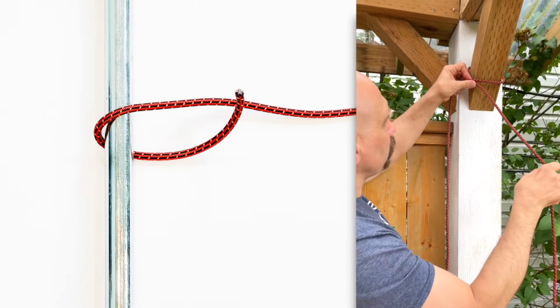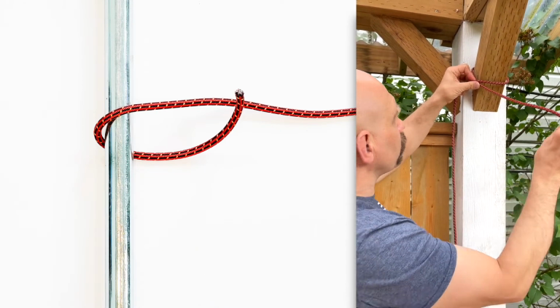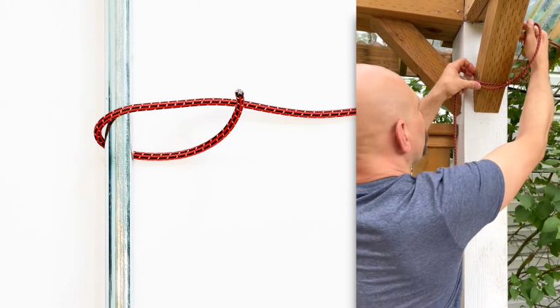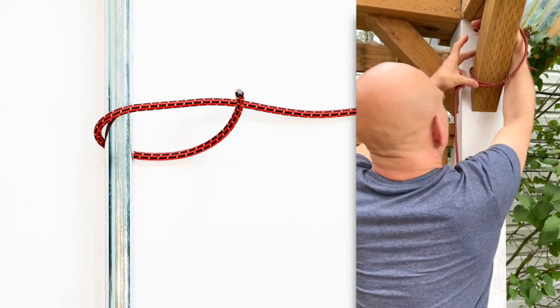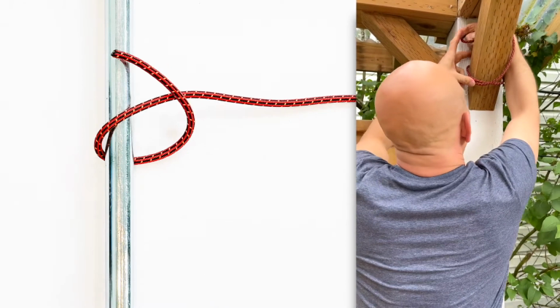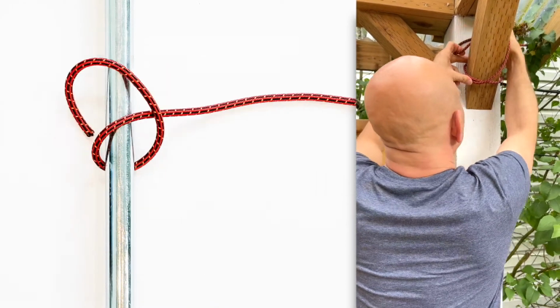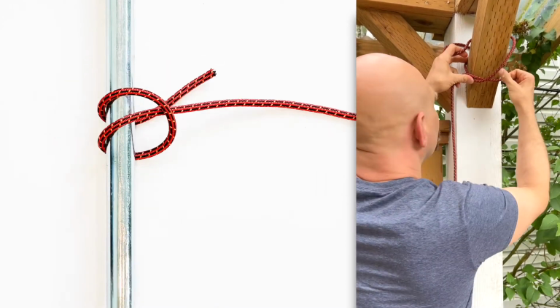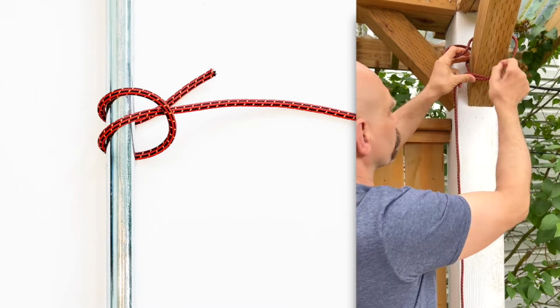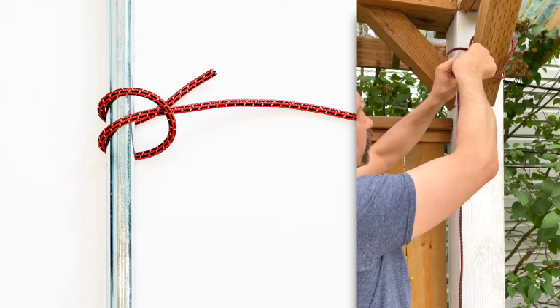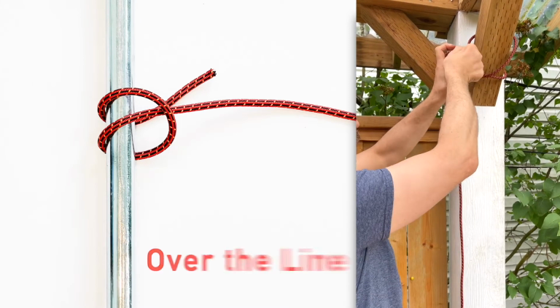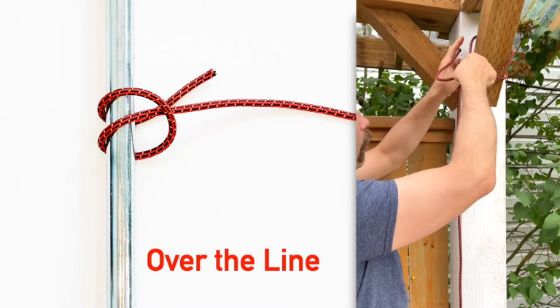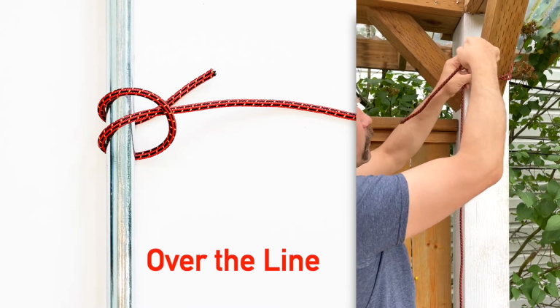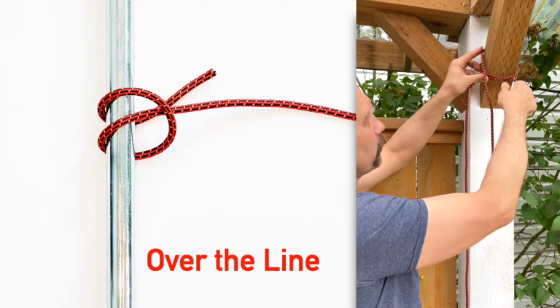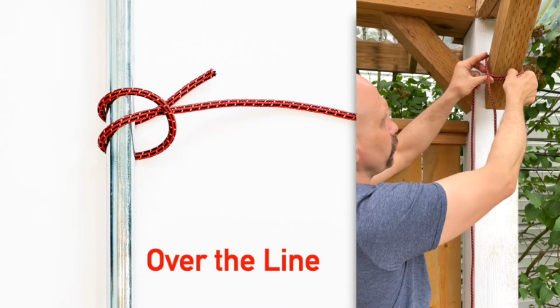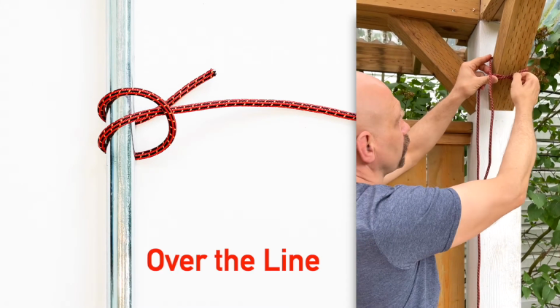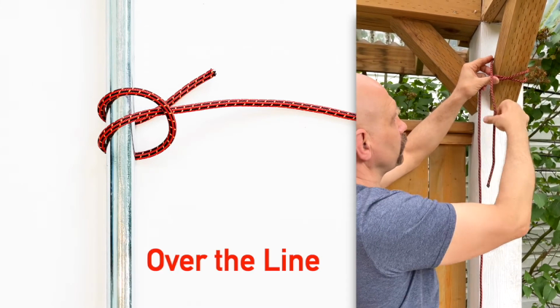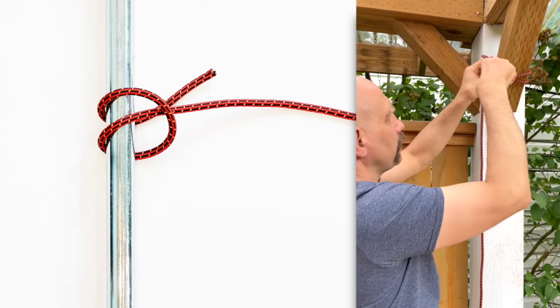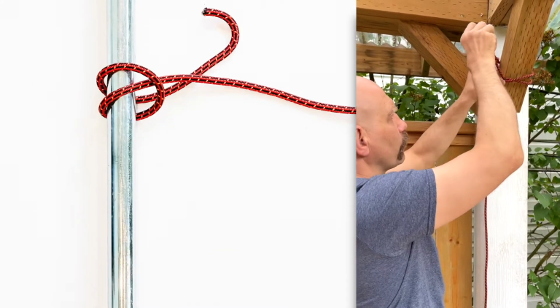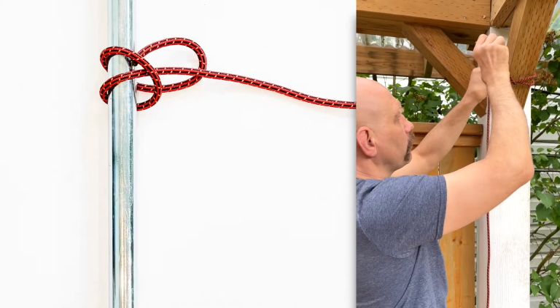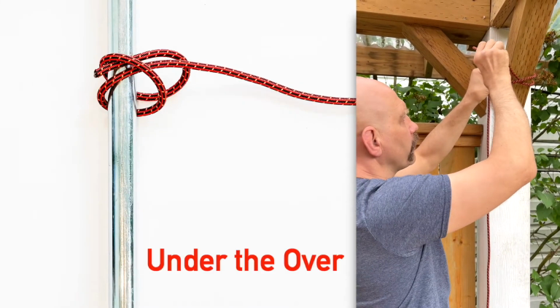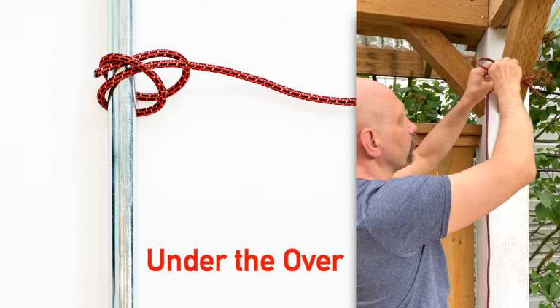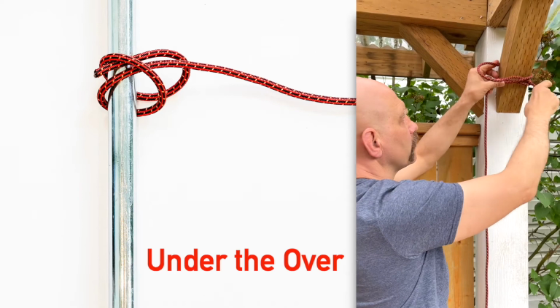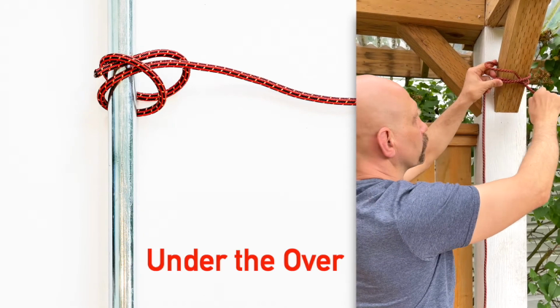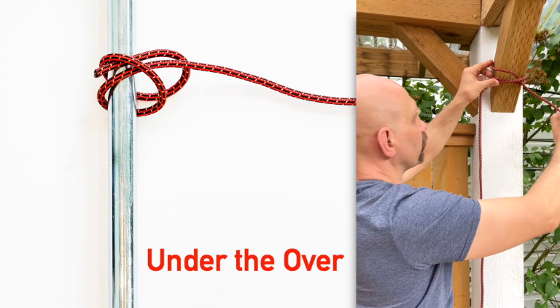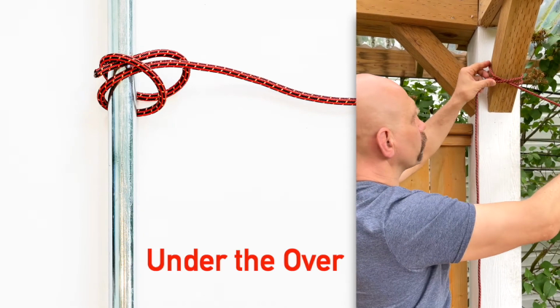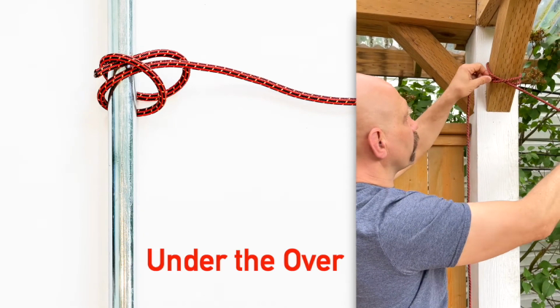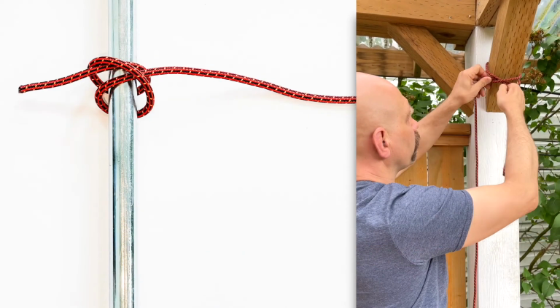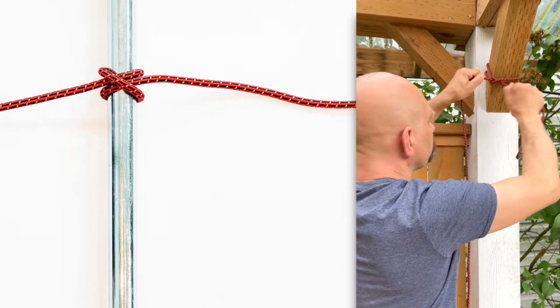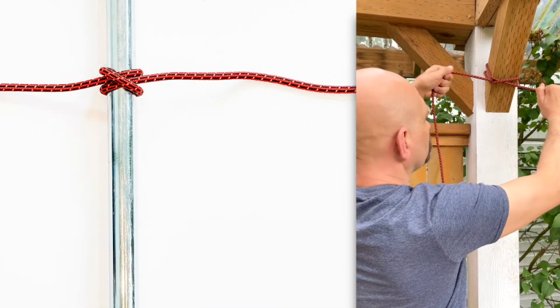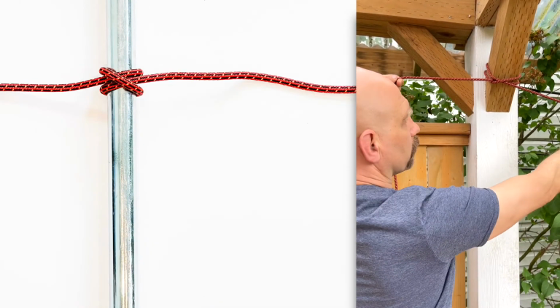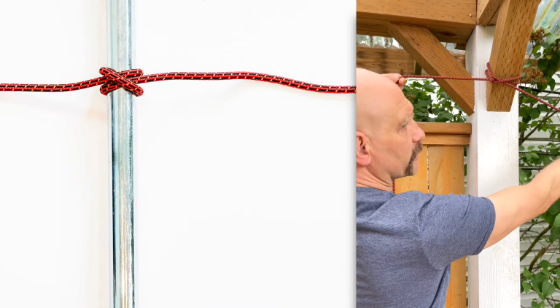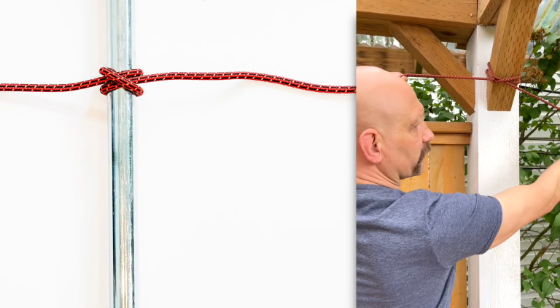Now I'm going to bring it around again, over the original line. Now I'm going to go under the over — bring it under the line that went over. There's my clove hitch.